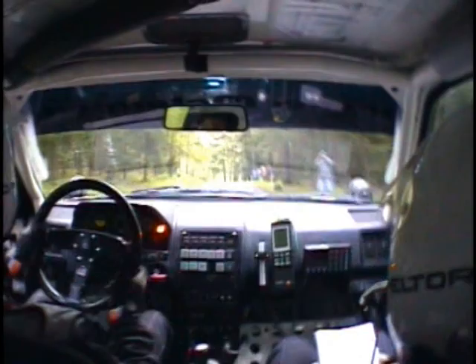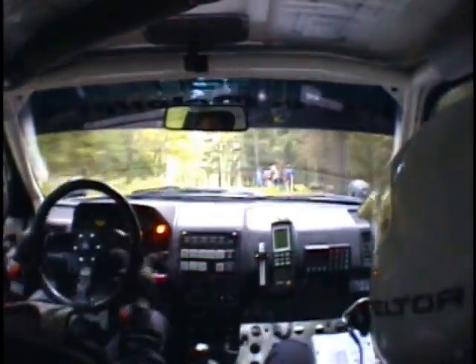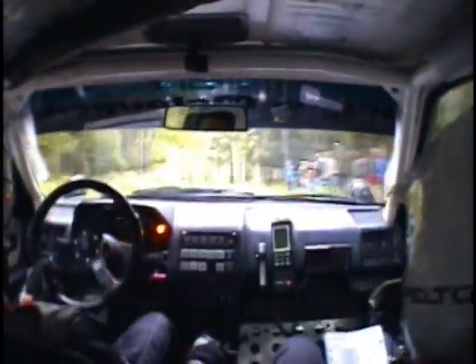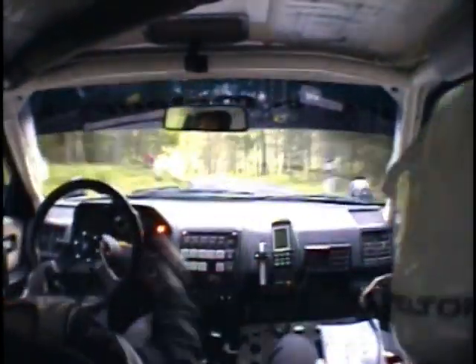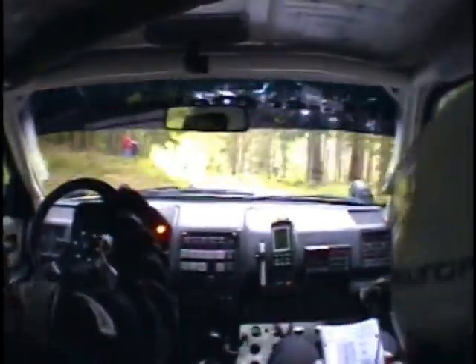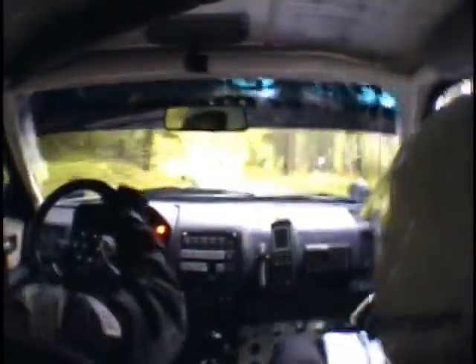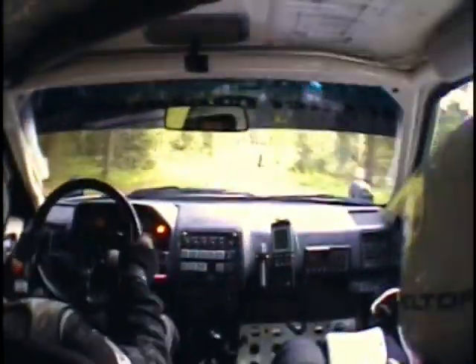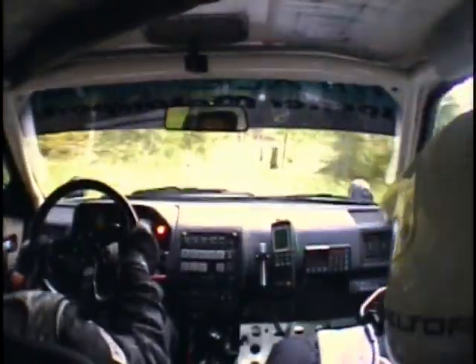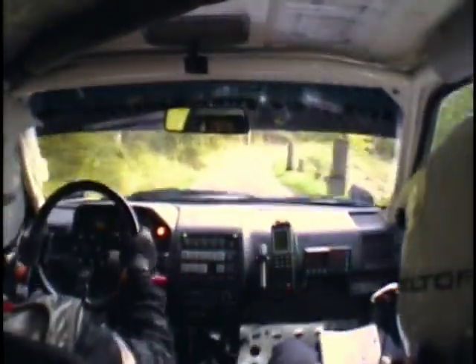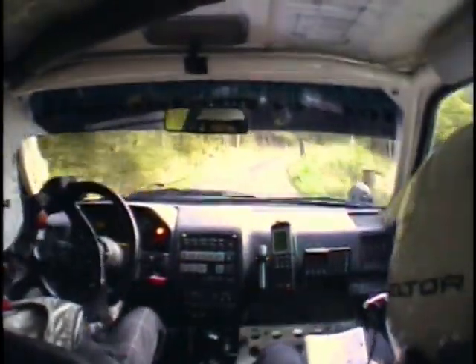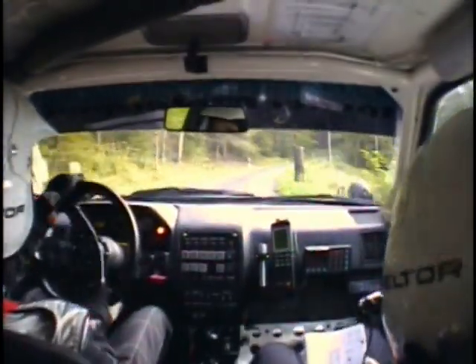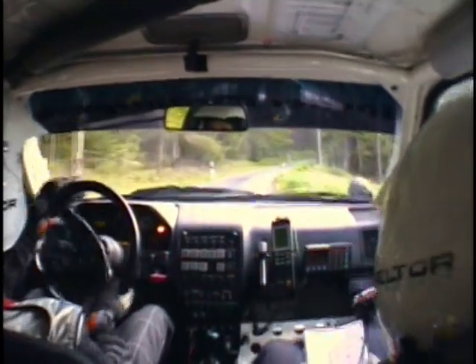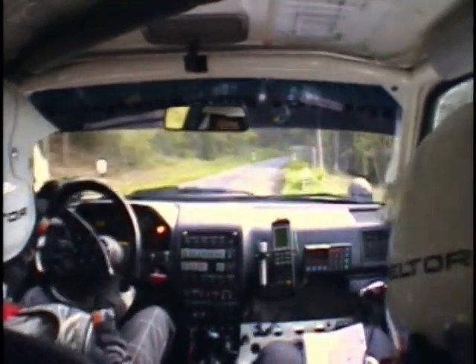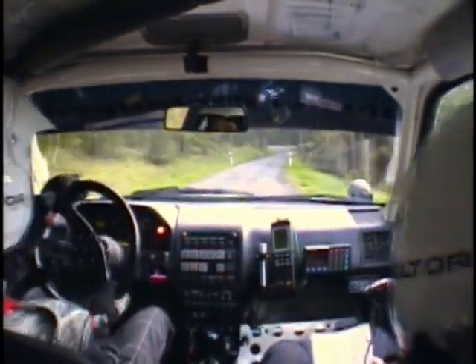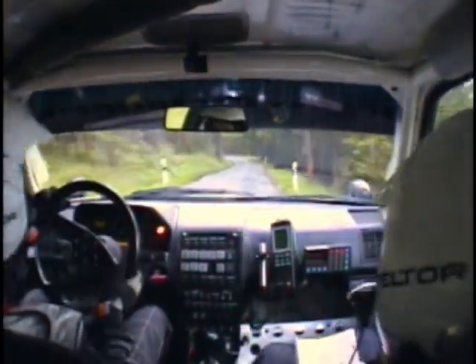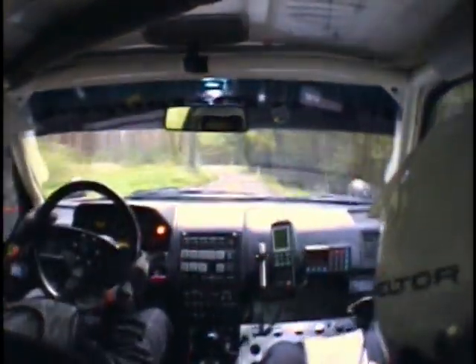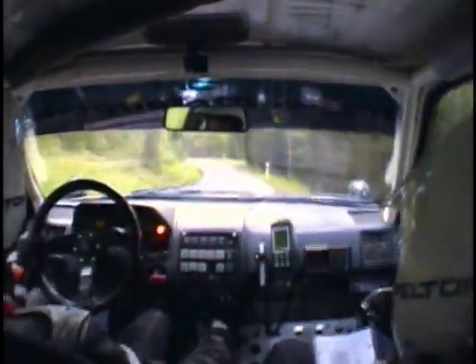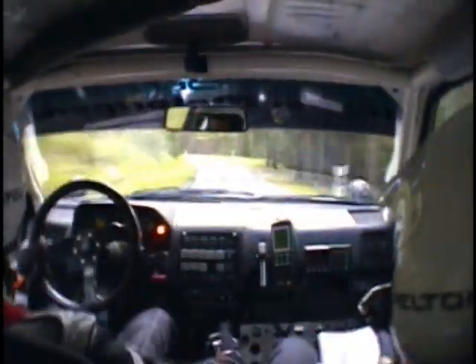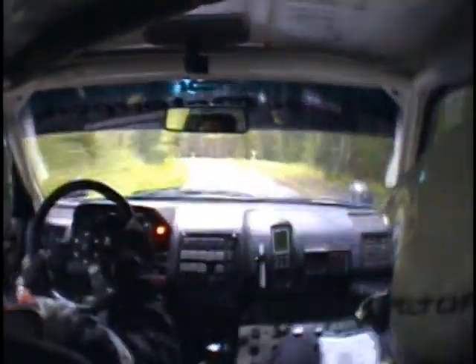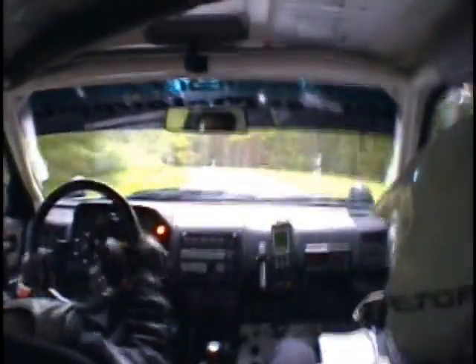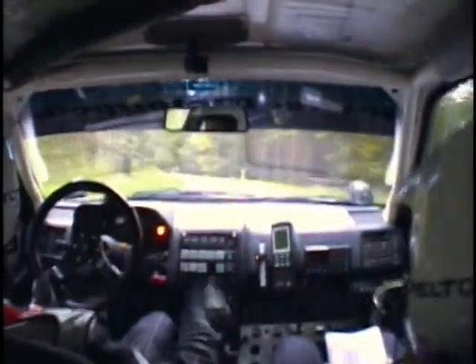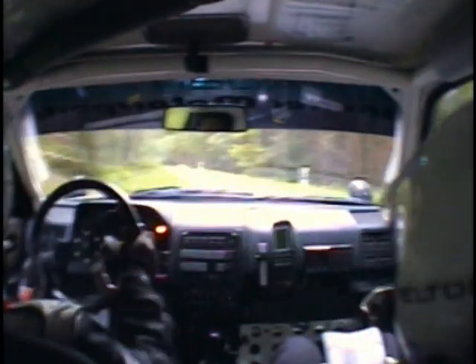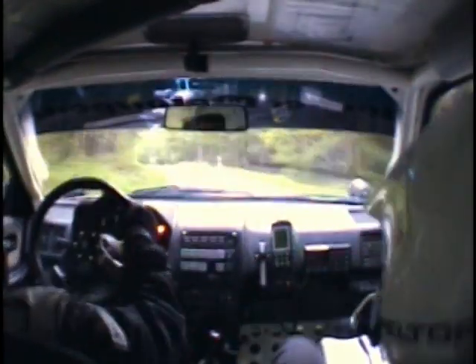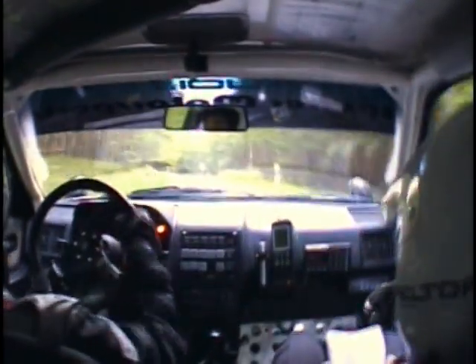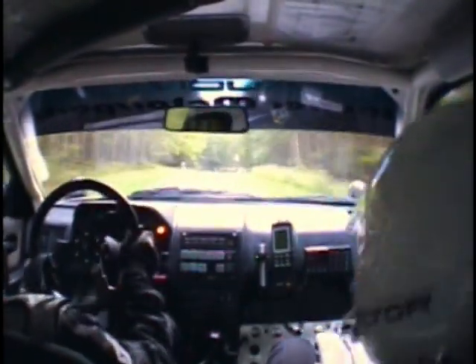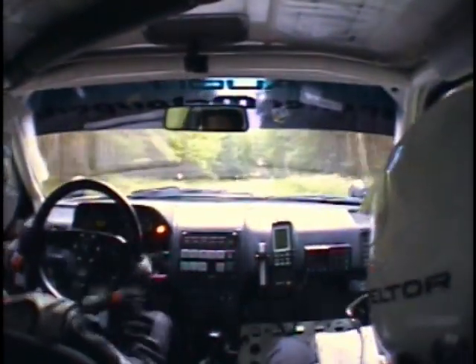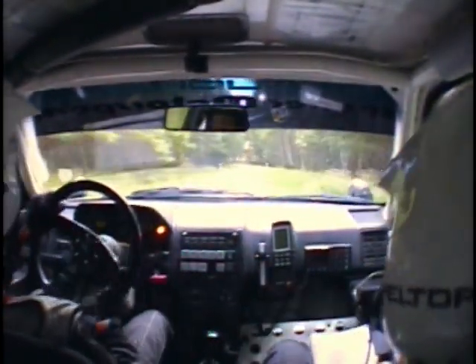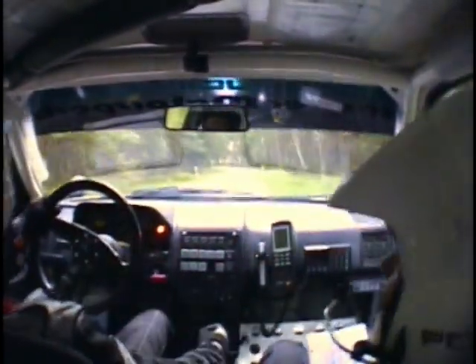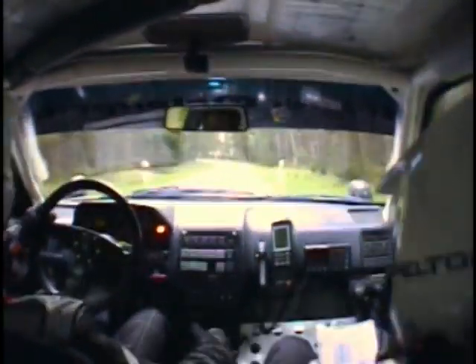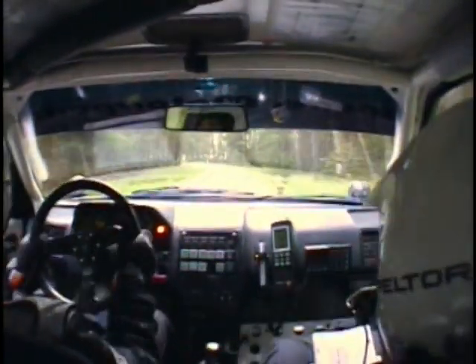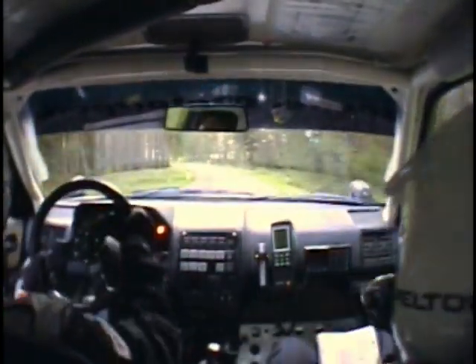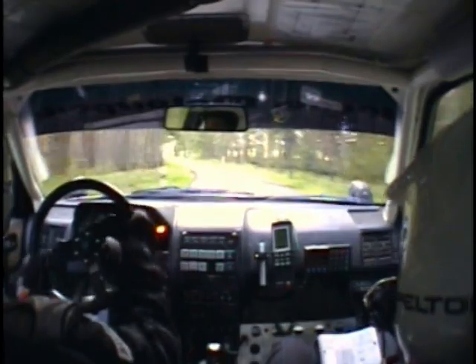80 mètres, attention. Gauche 90 et droit sur pont. Et droit 120, plus. Et gauche 130, bon, mi-court. Et droite à fond. Et sous pont. Droite 140, plus, plus, déleste léger.